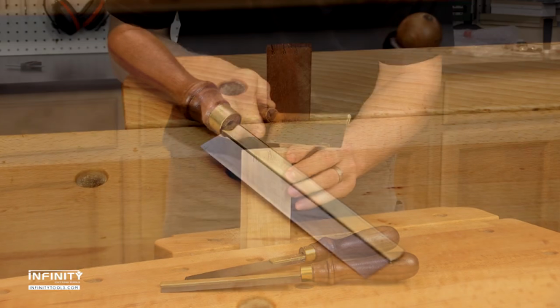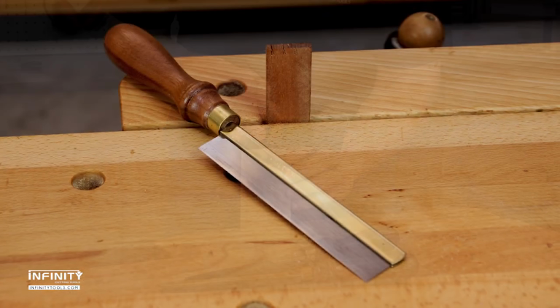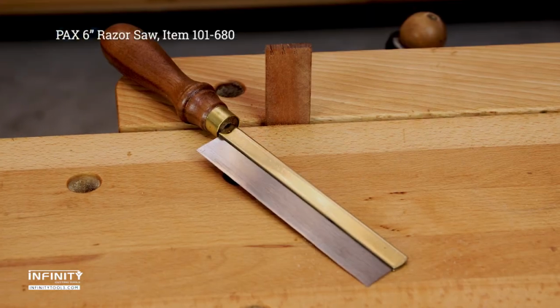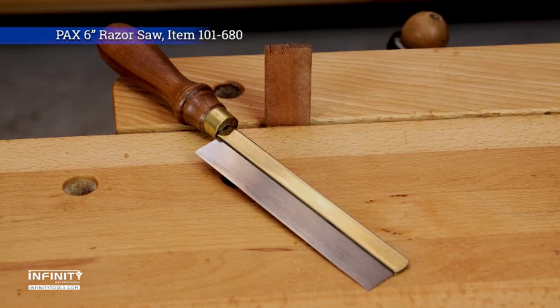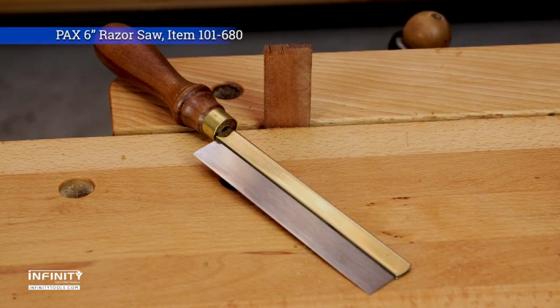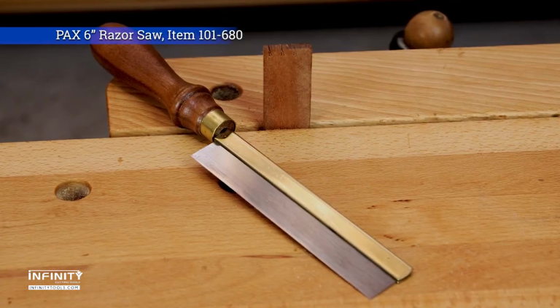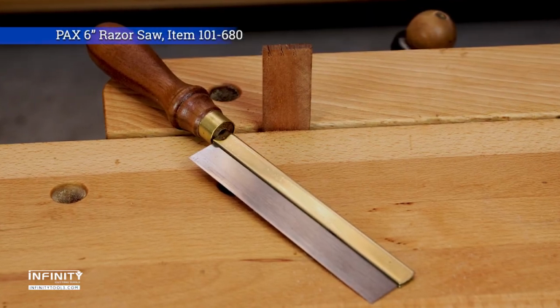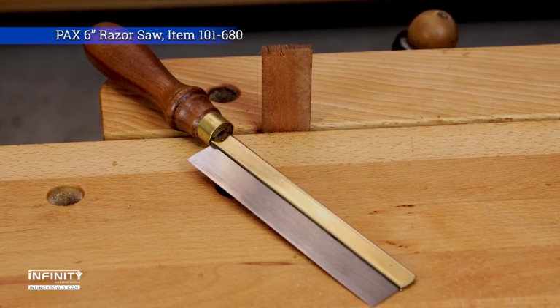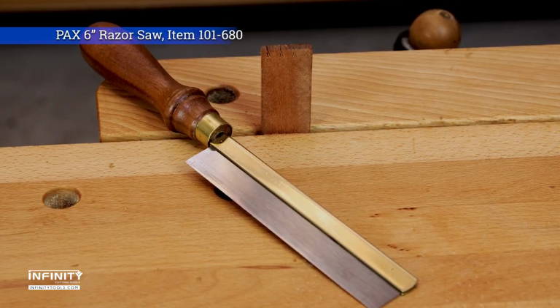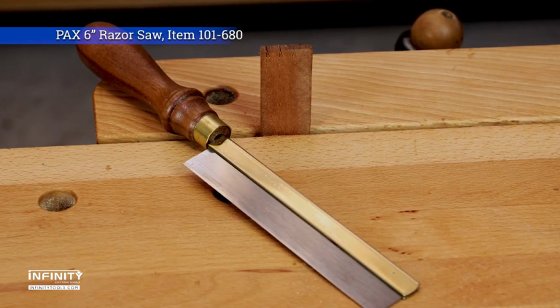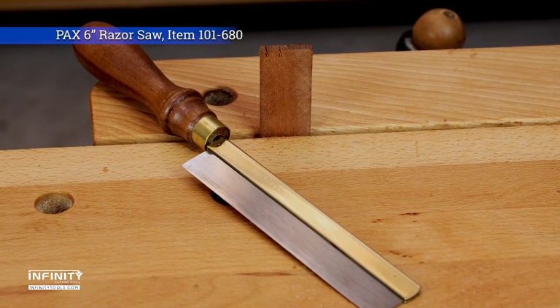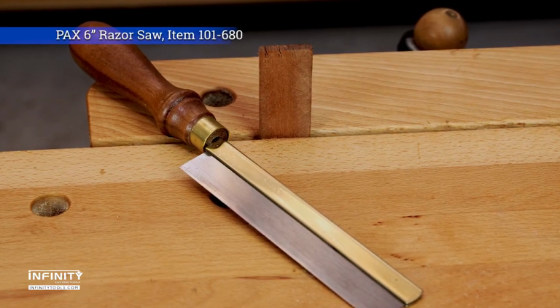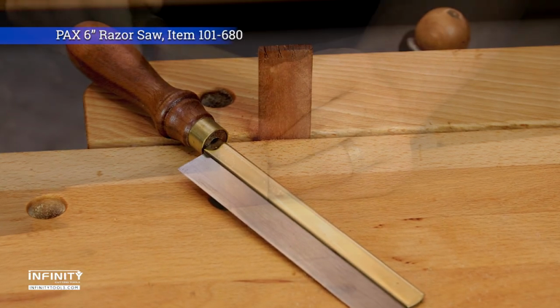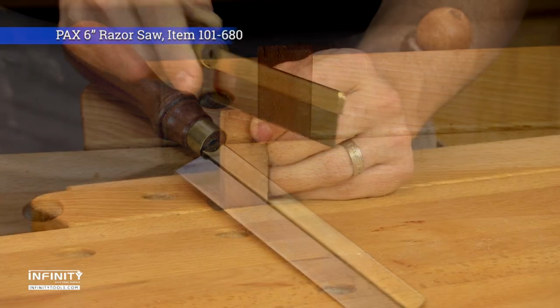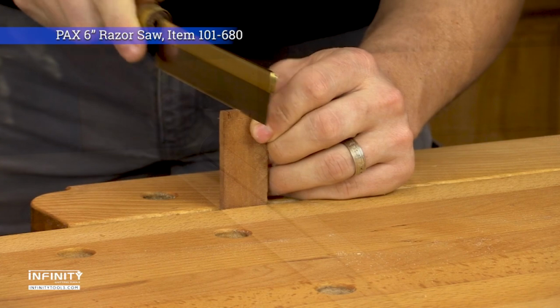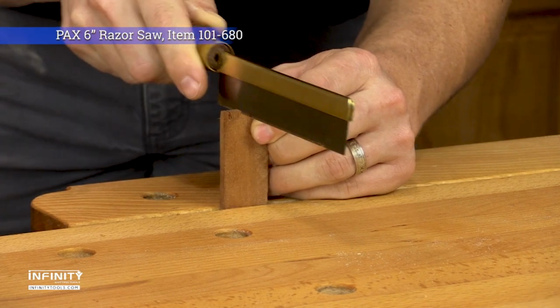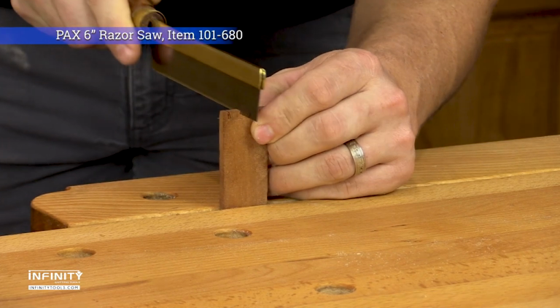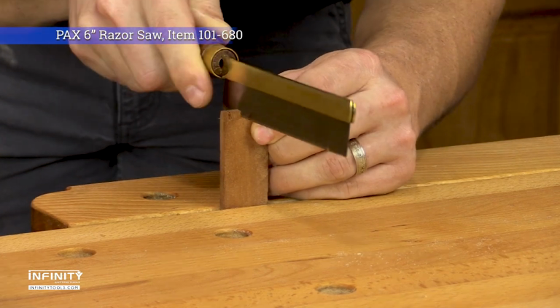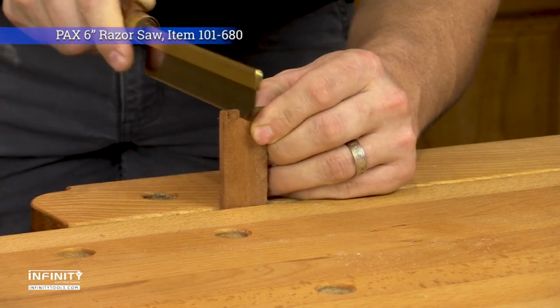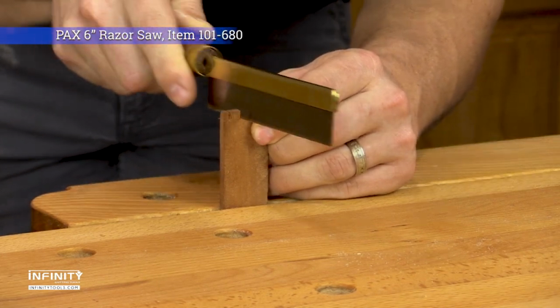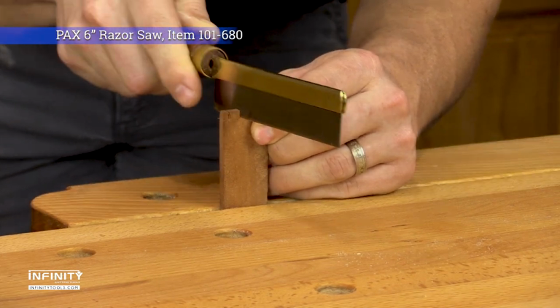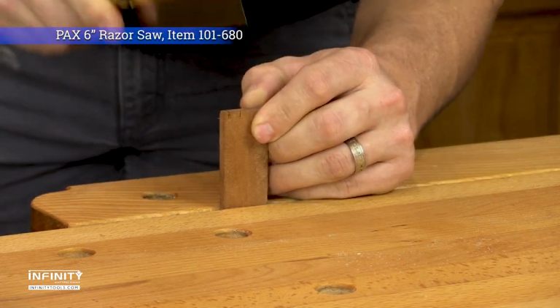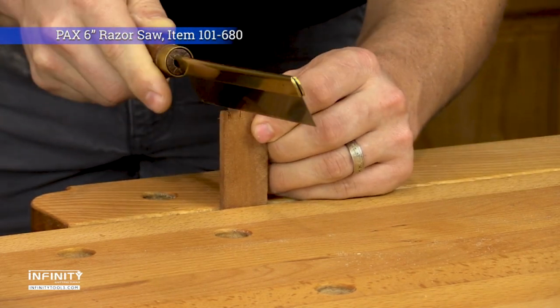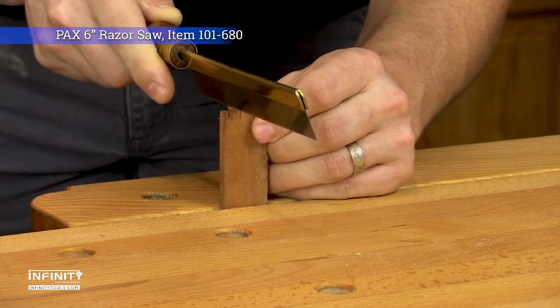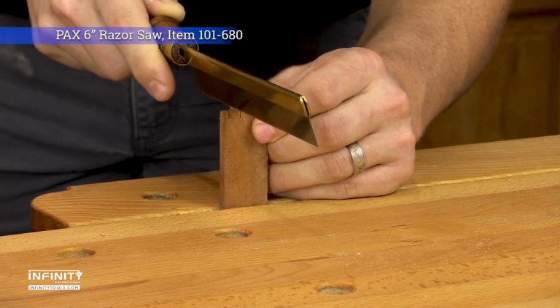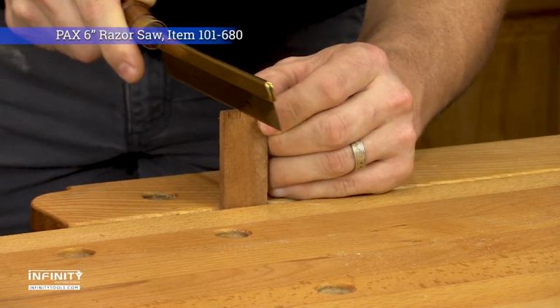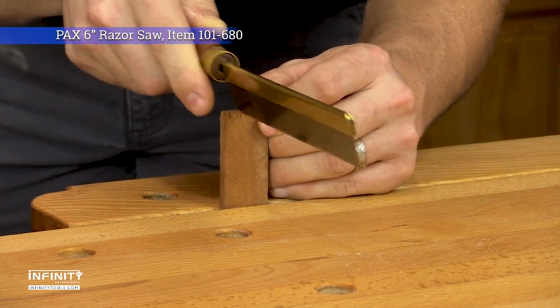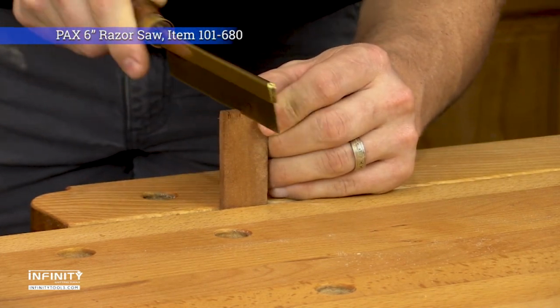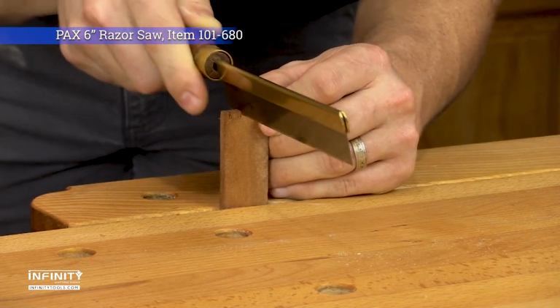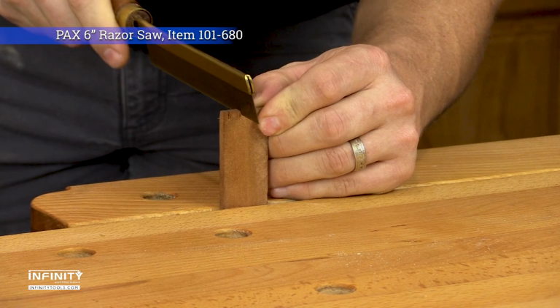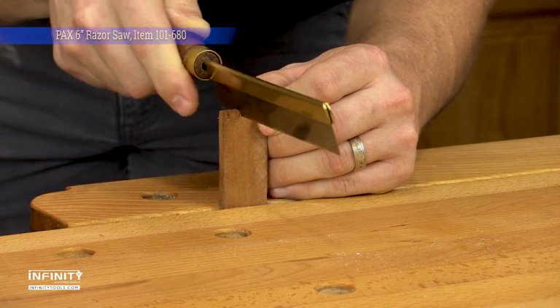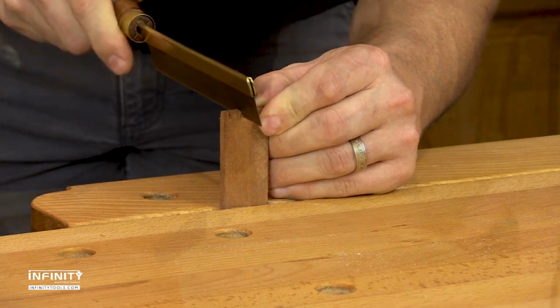The 6-inch razor saw is designed for truly precise work with 40 teeth per inch and an ultra-fine curve. This saw is perfect for delicate joinery work in jewelry boxes, humidors, and for model making.